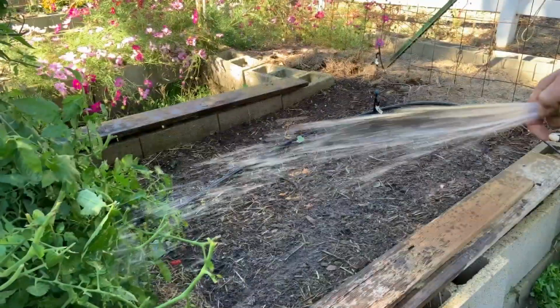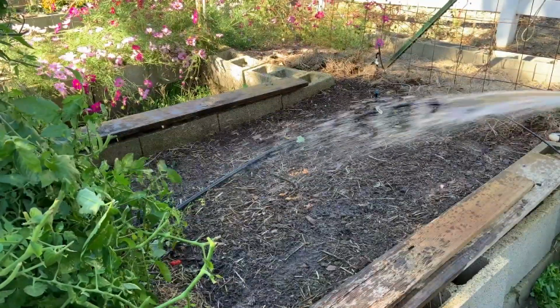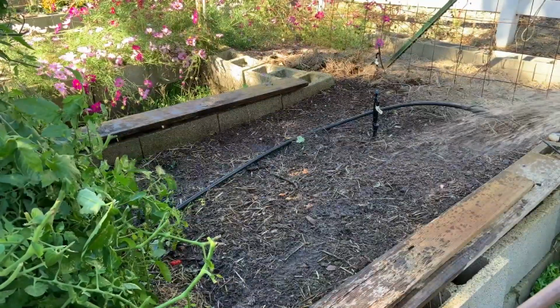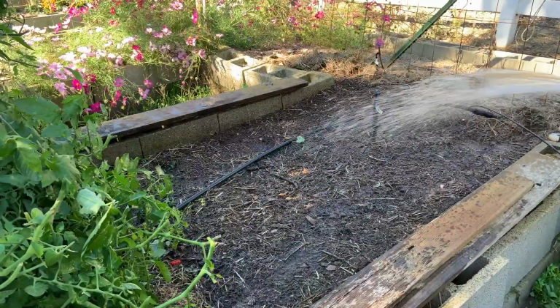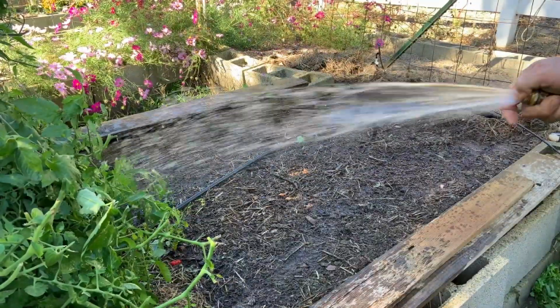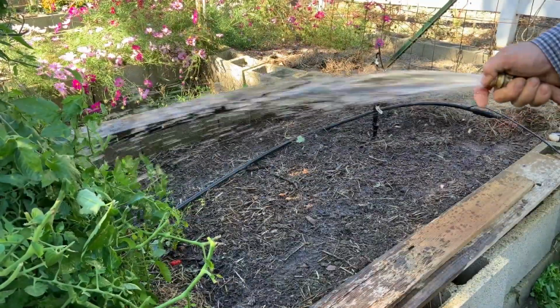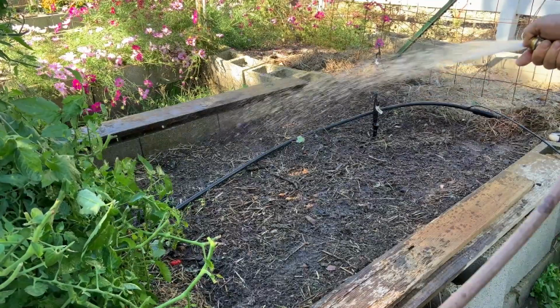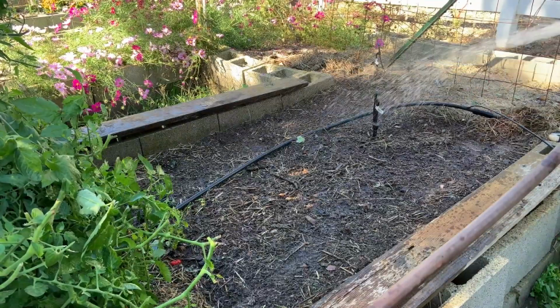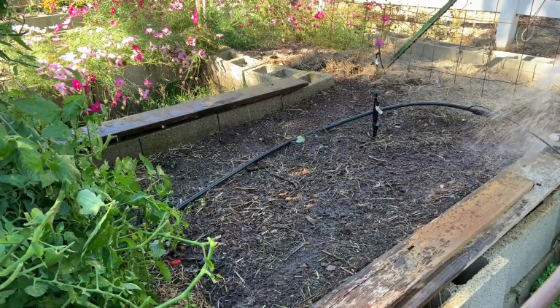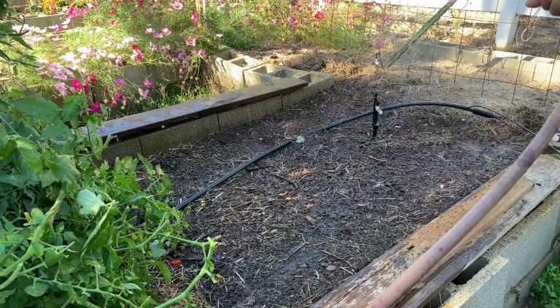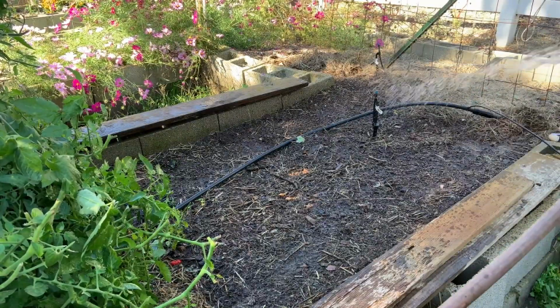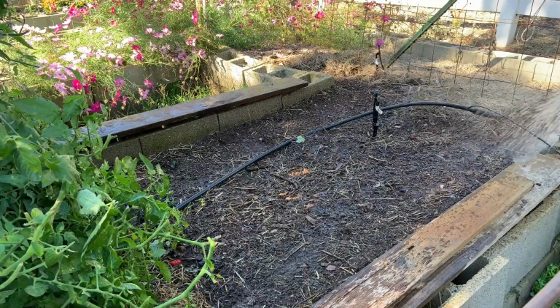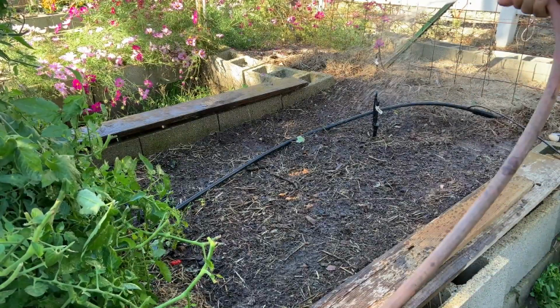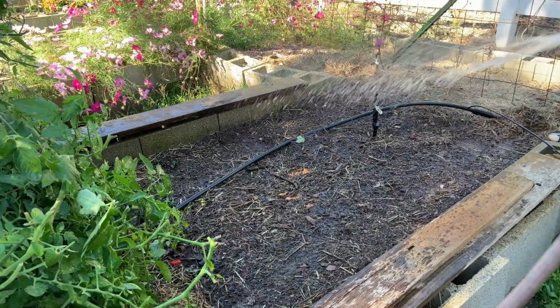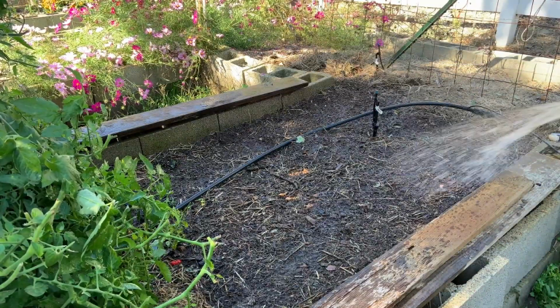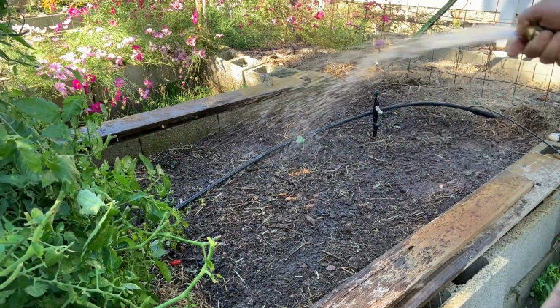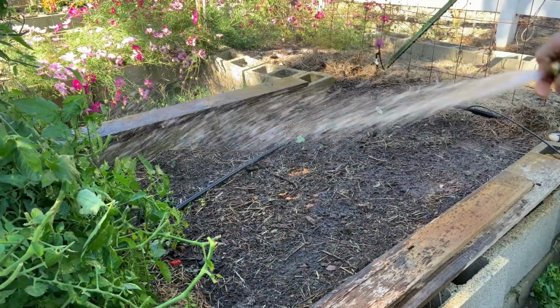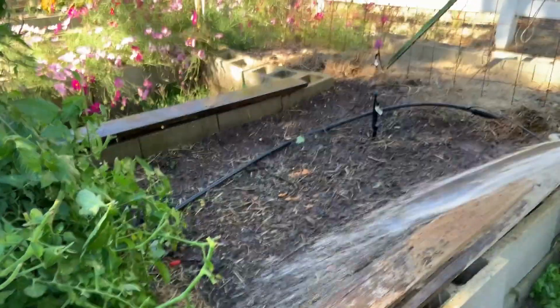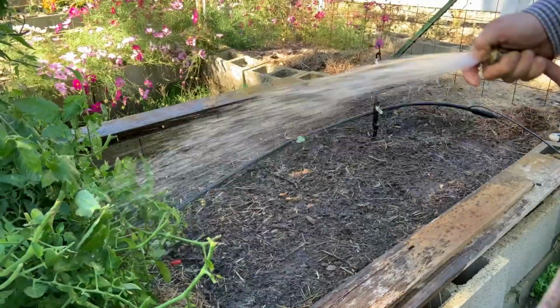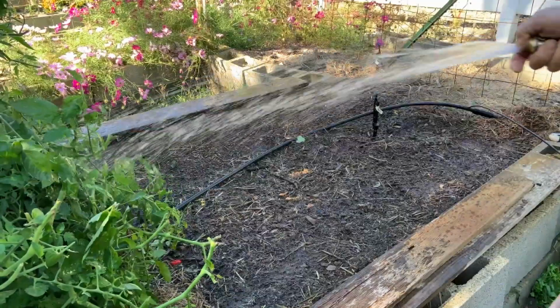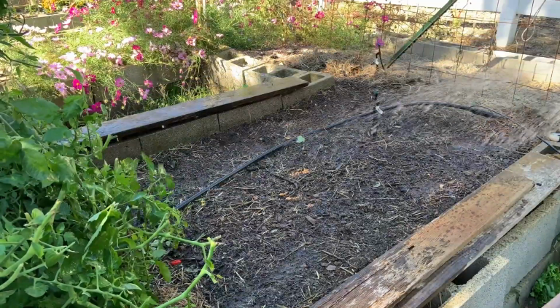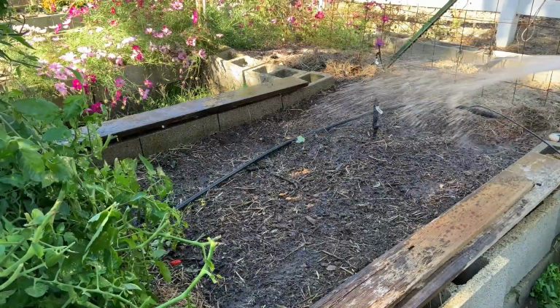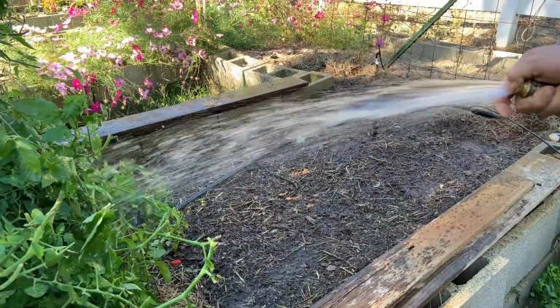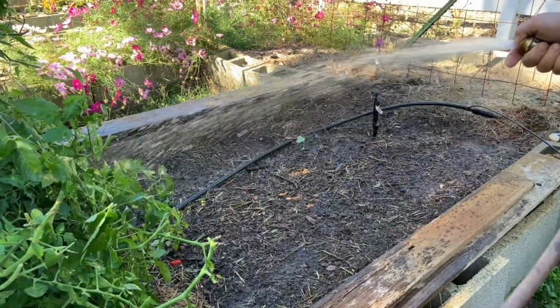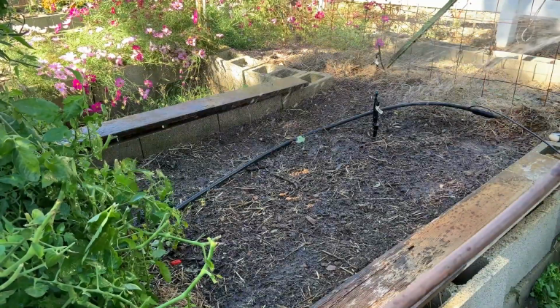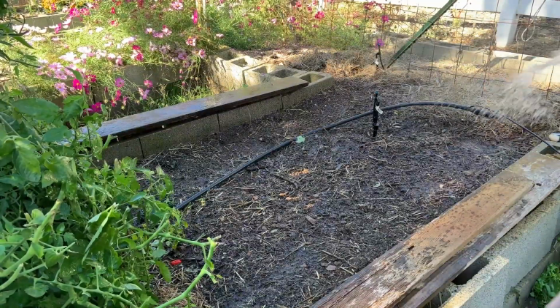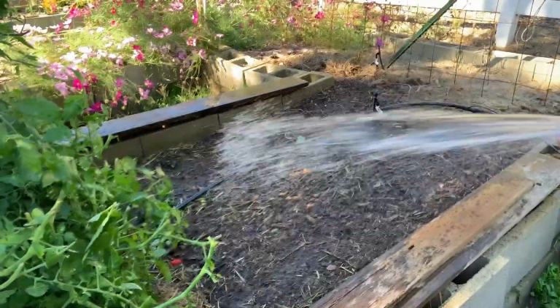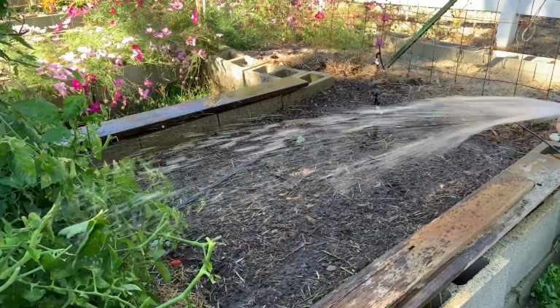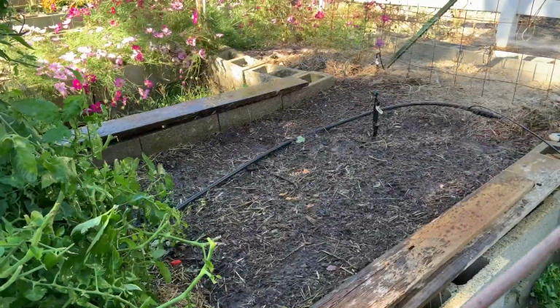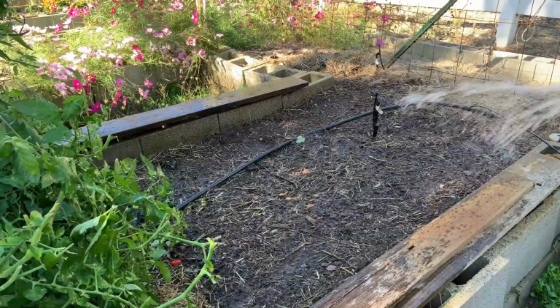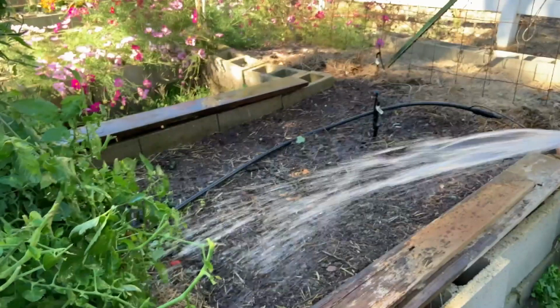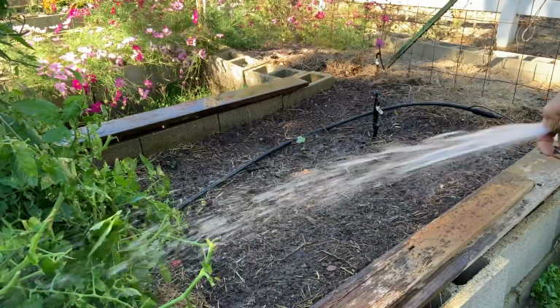We're just going to water it in really good. This part's pretty important — they've got to stay wet. This time of year they're not going to dry out too easily, but this really helps them germinate quicker.